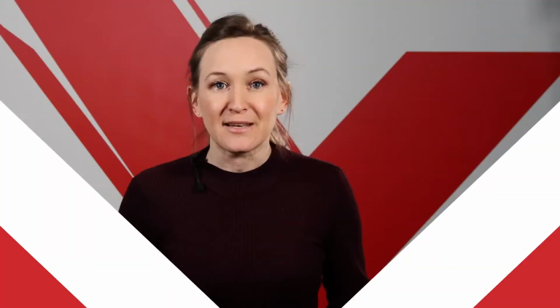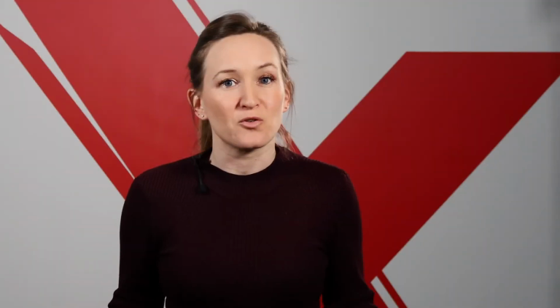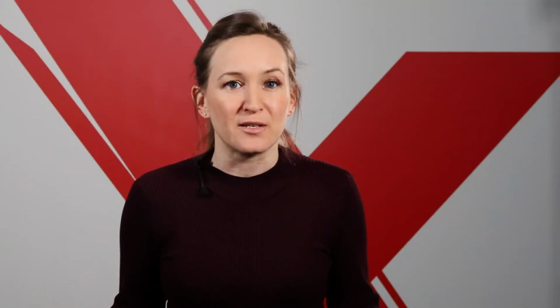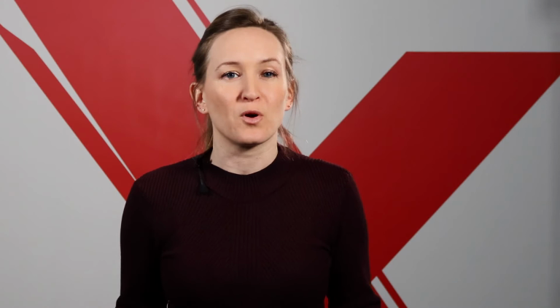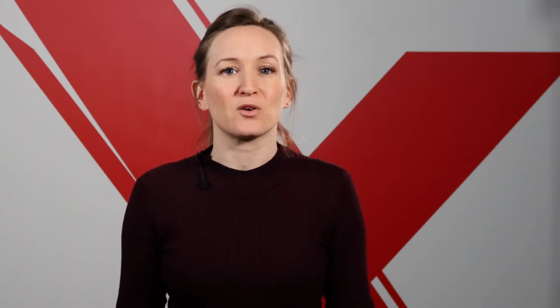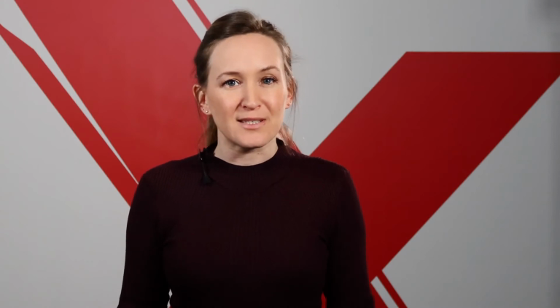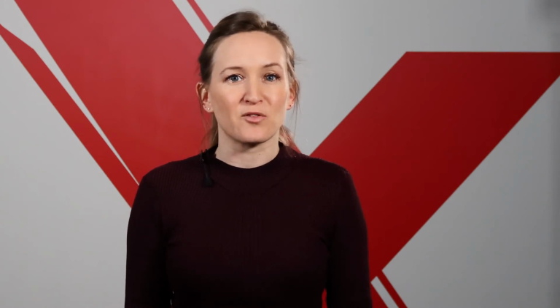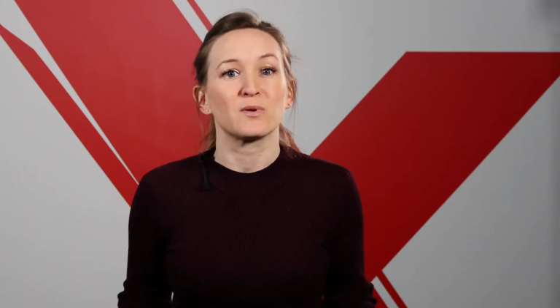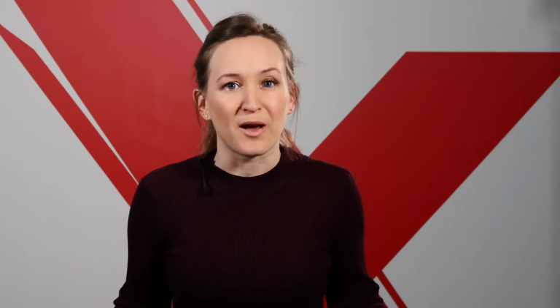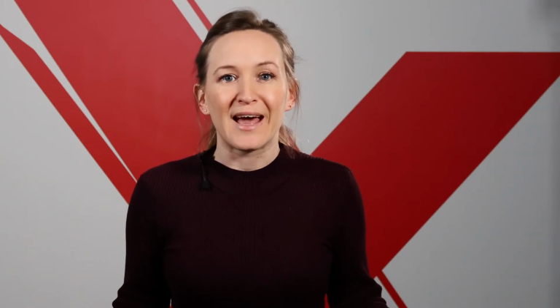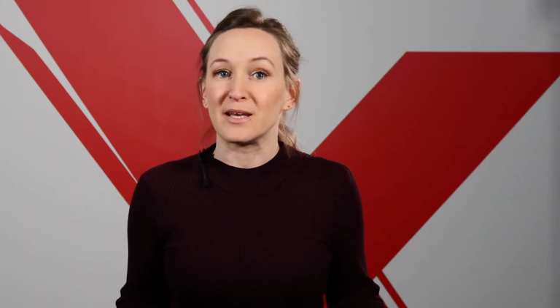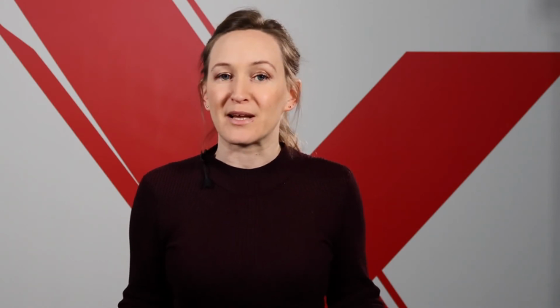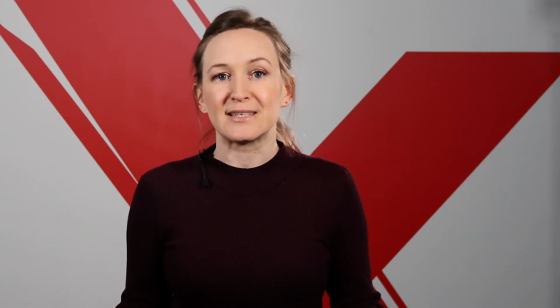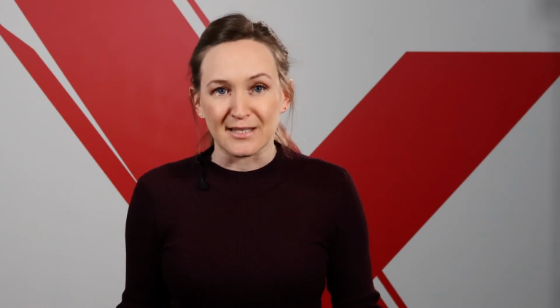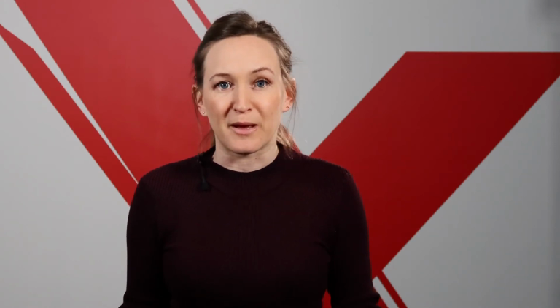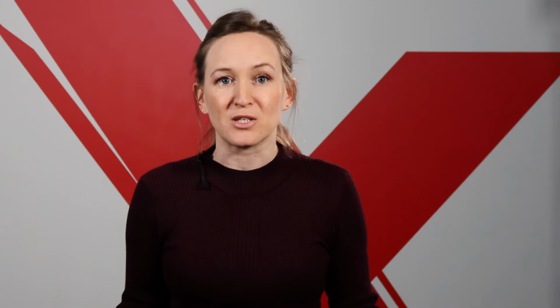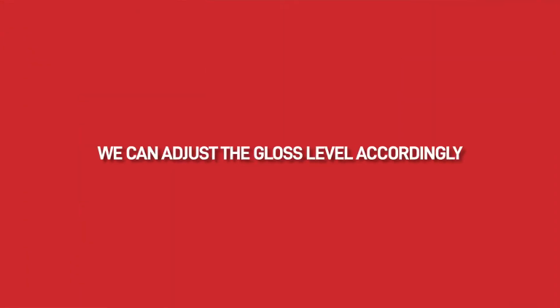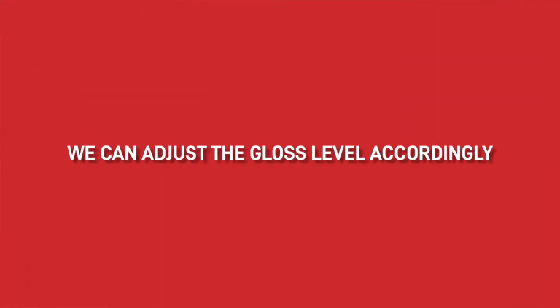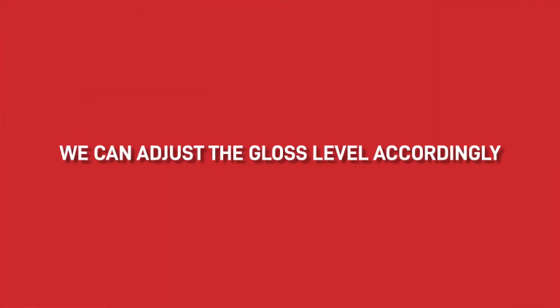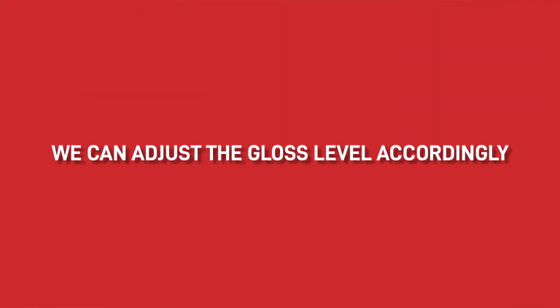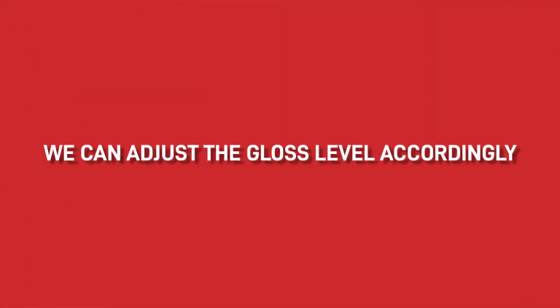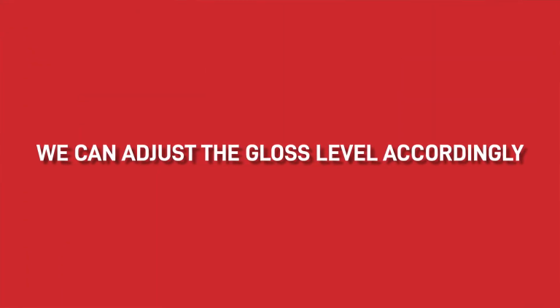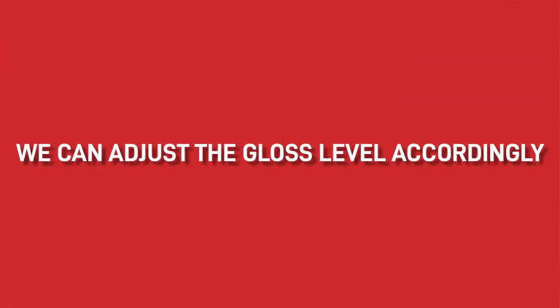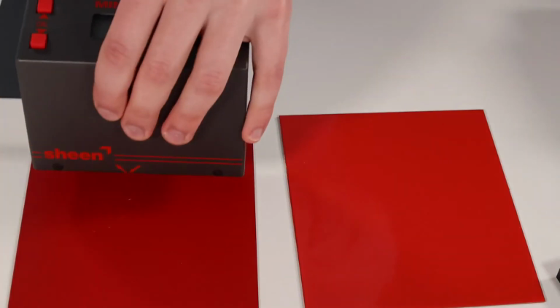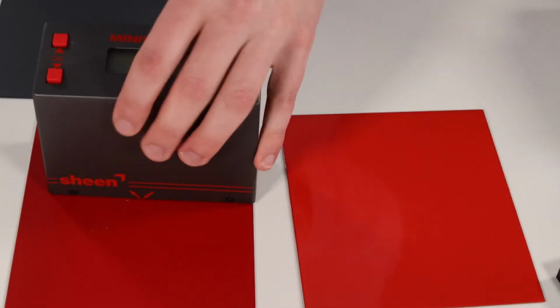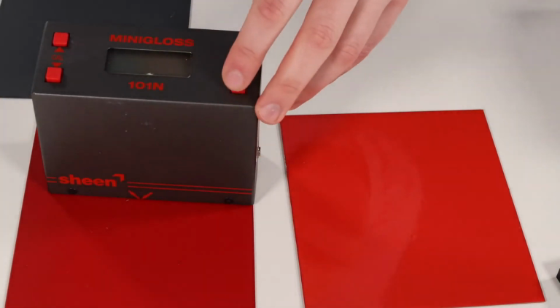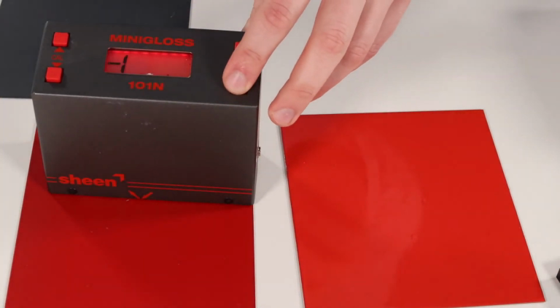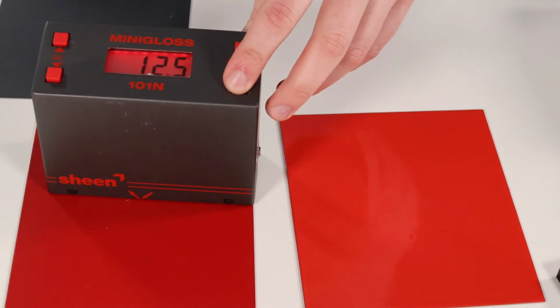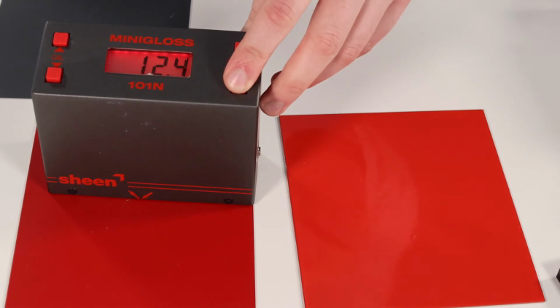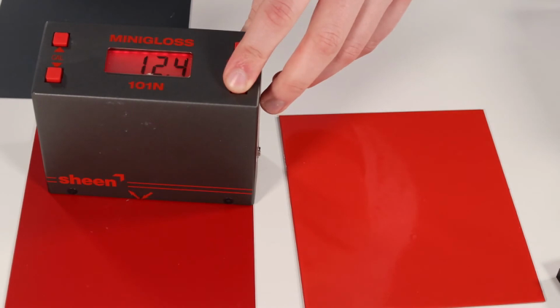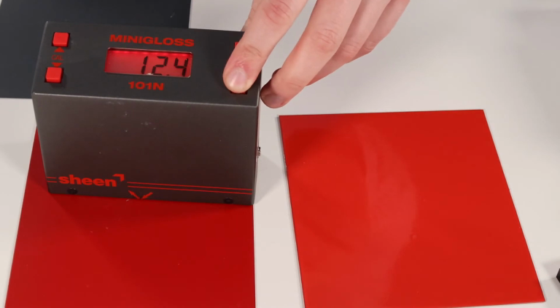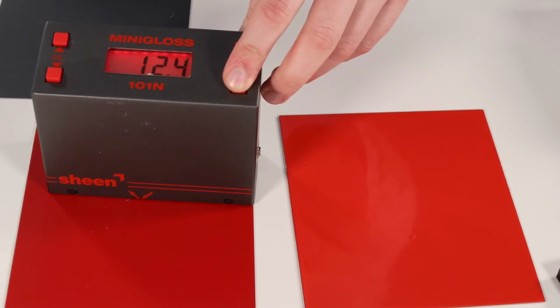This gives us a great idea of the quality and consistency of the paints we are supplying, and if we need to match an existing customer's paint finish, then we can adjust the gloss level accordingly. This product here is a matte finish and, as you can see, it is reading at 12.4.